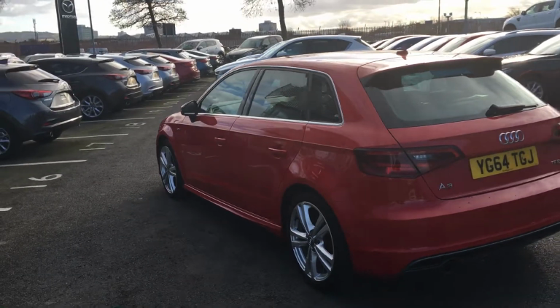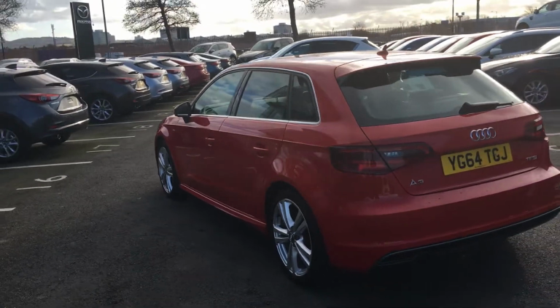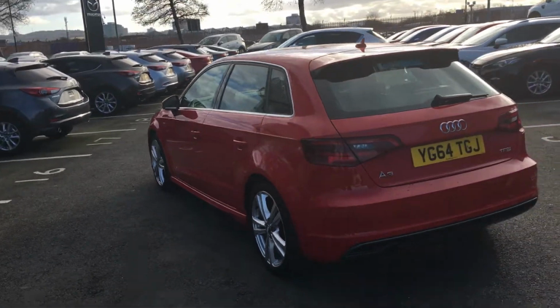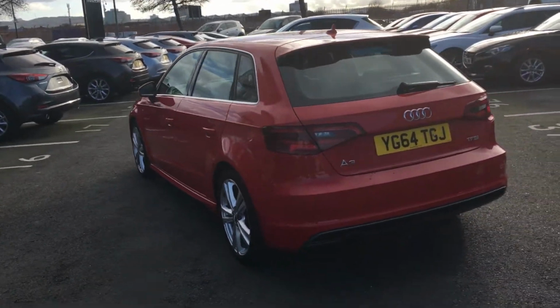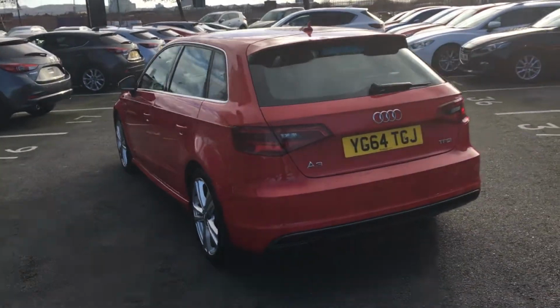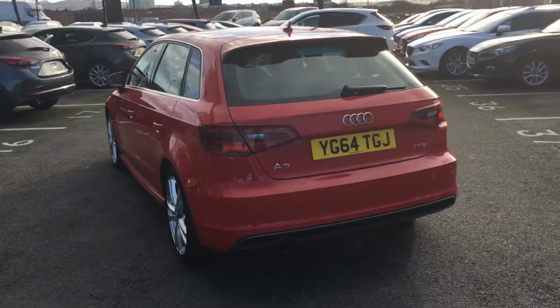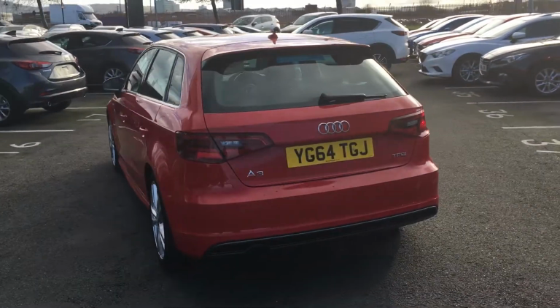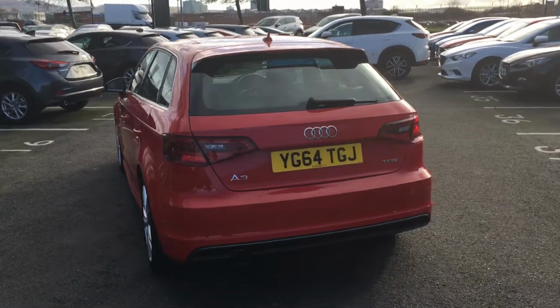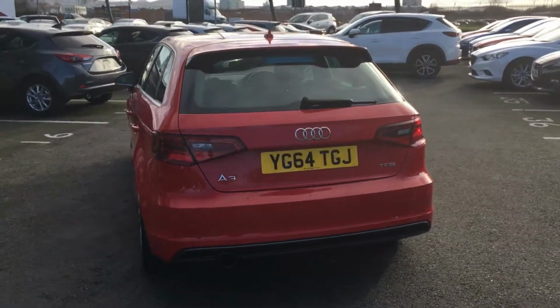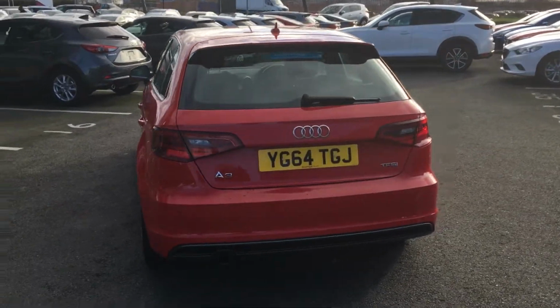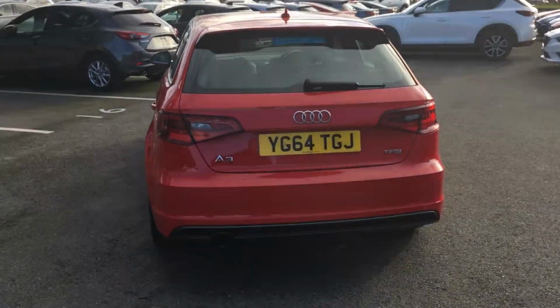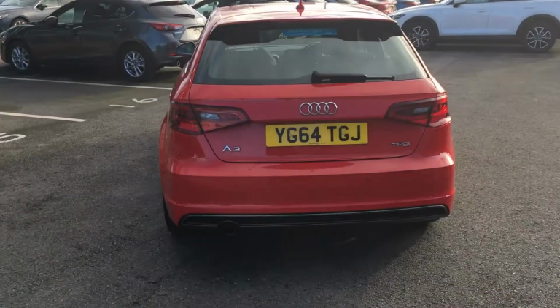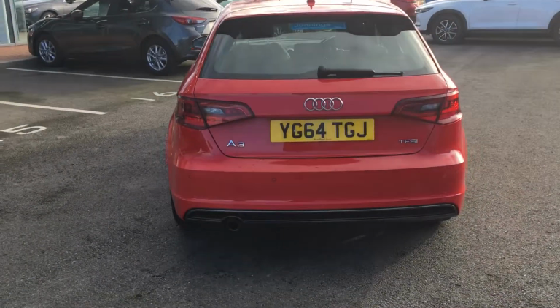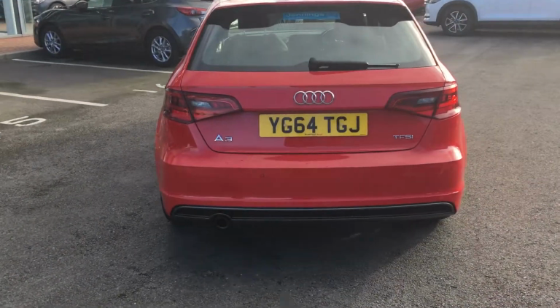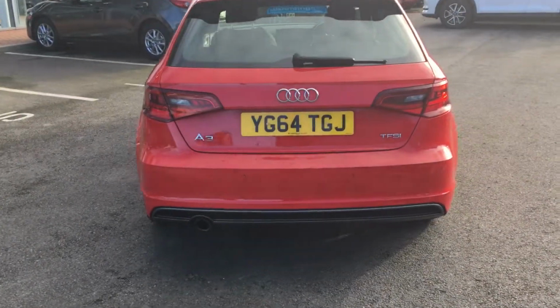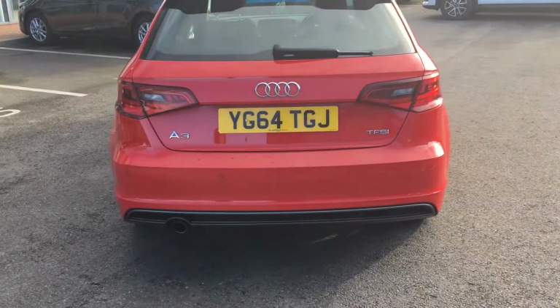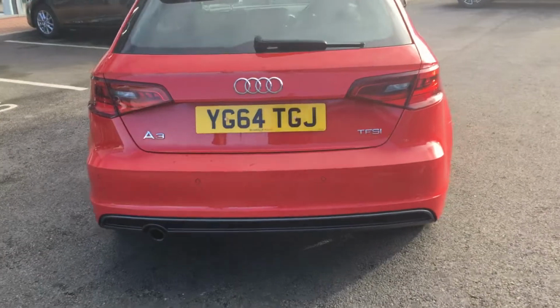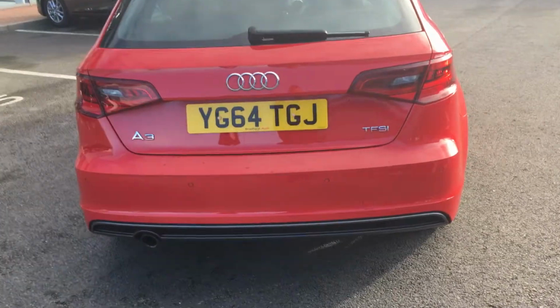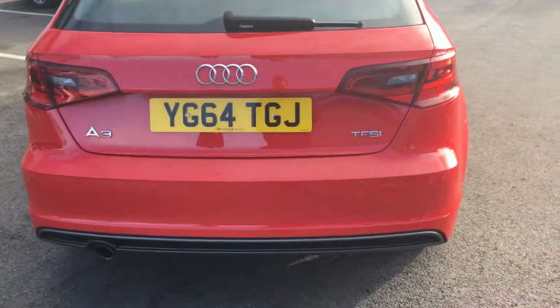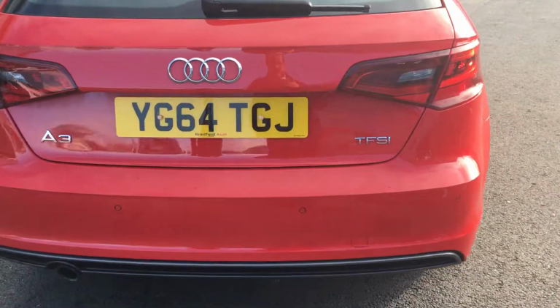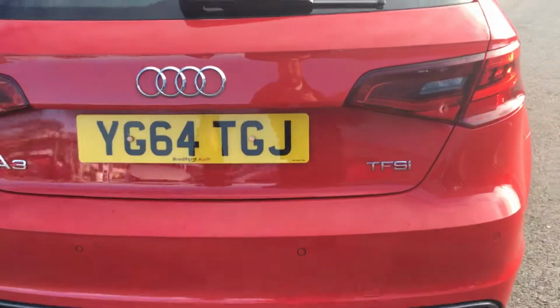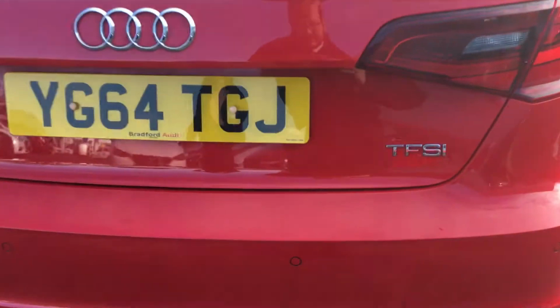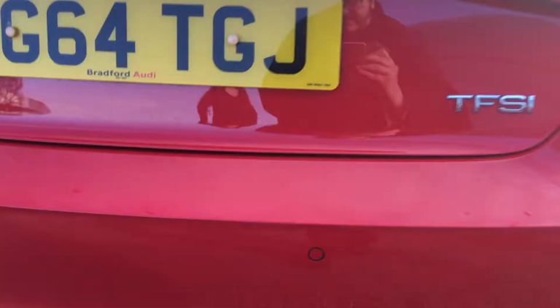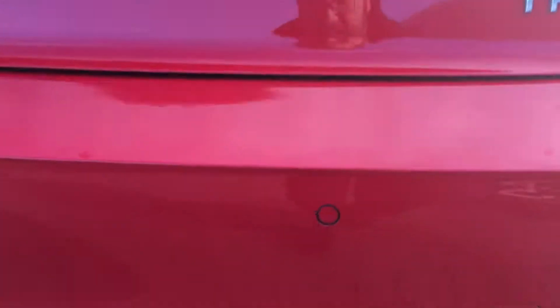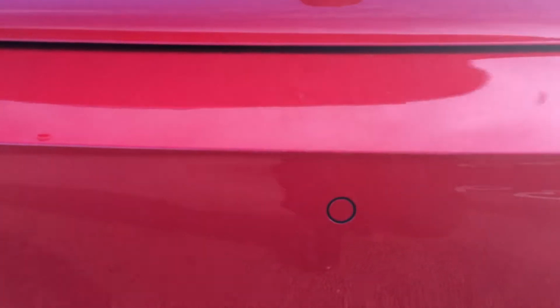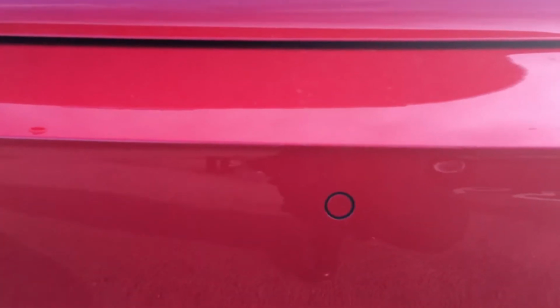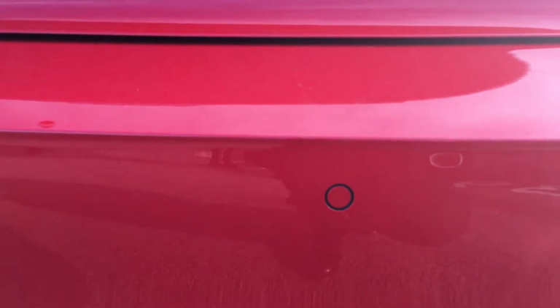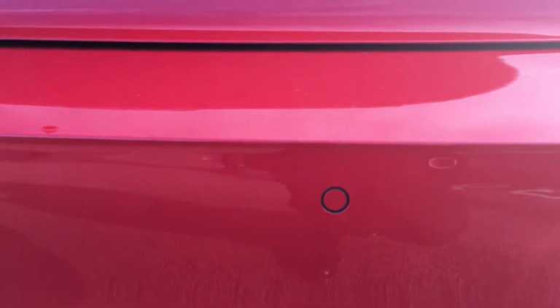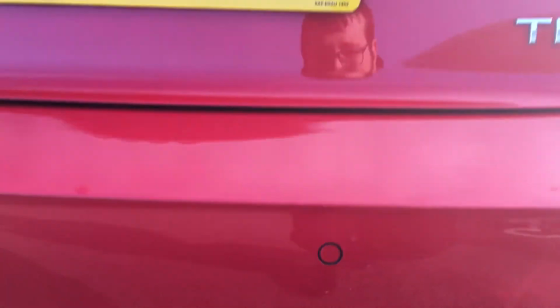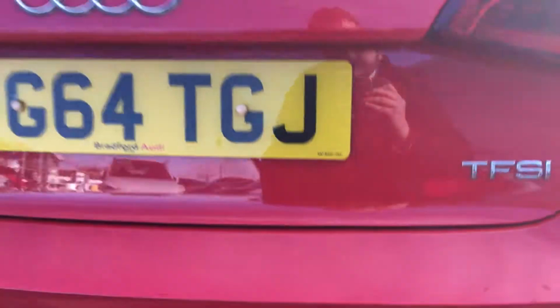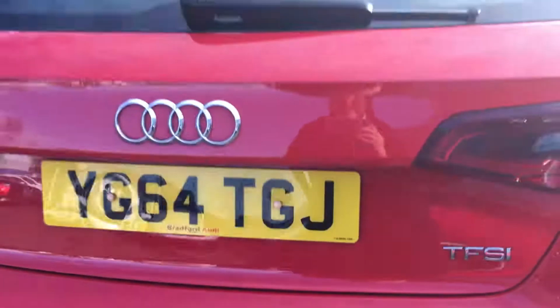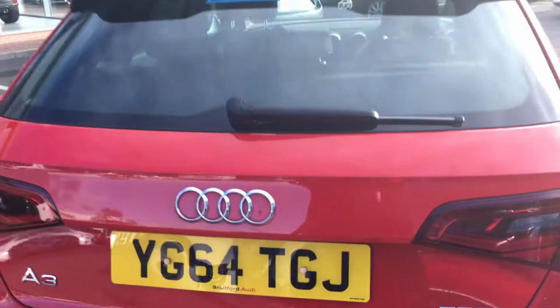Now if we move around to the rear of the car, one of the features that you'll find is that it does come with rear parking sensors, so that will help you get into any tight spaces that you need.